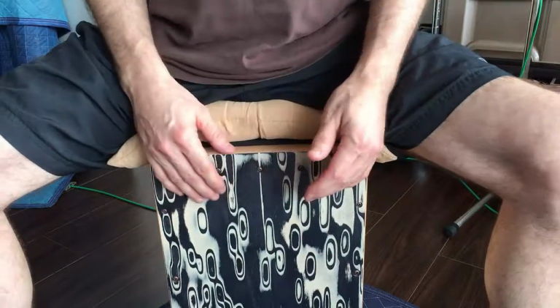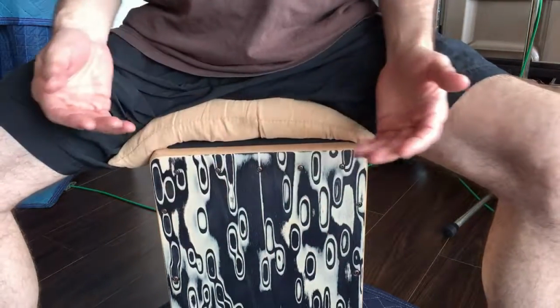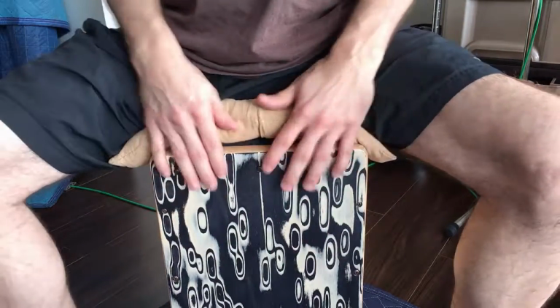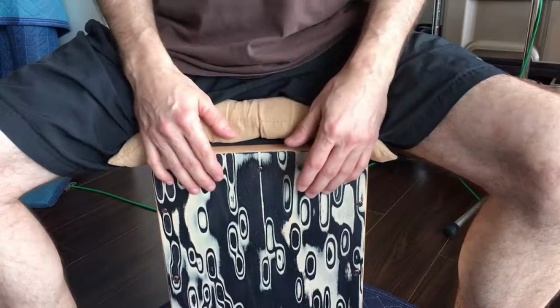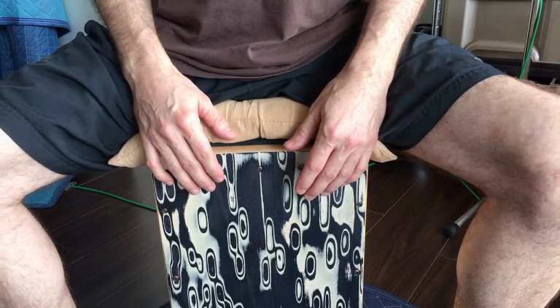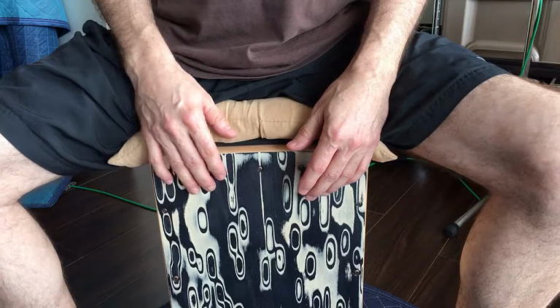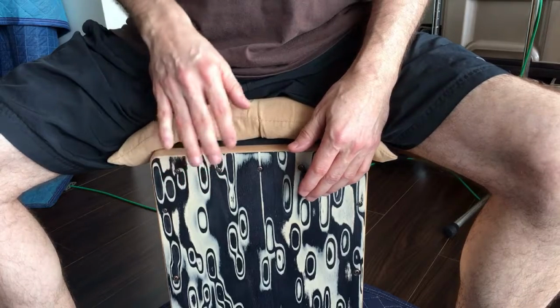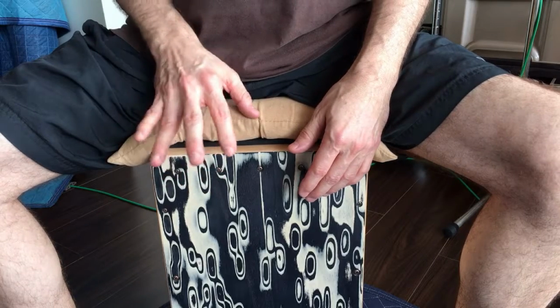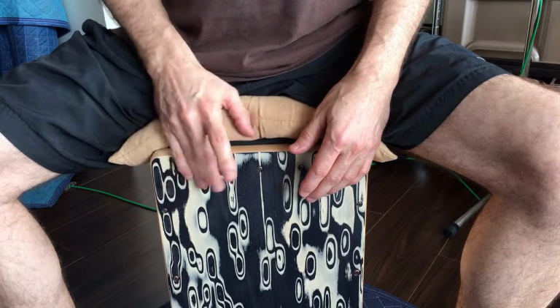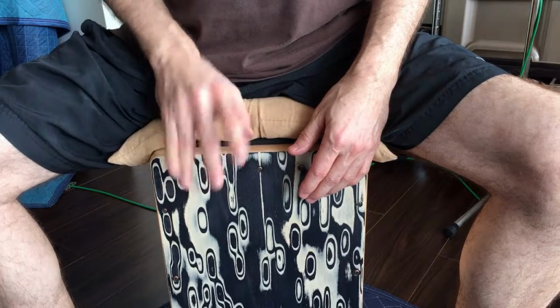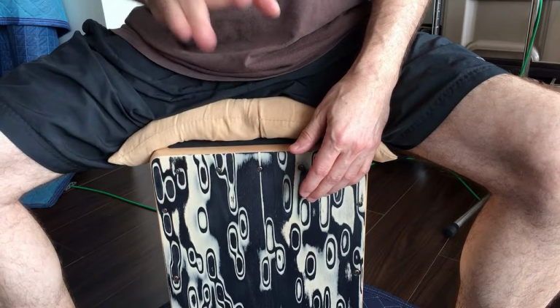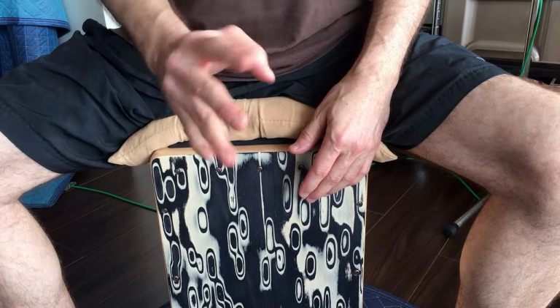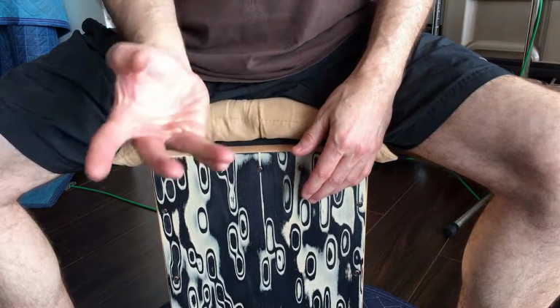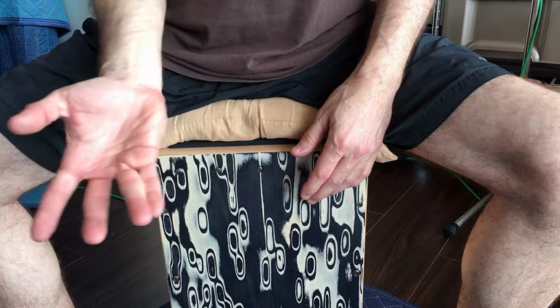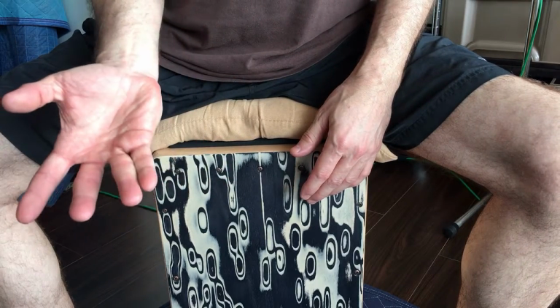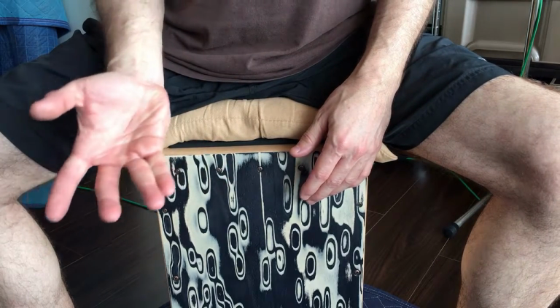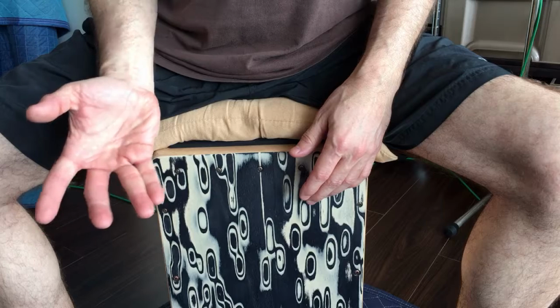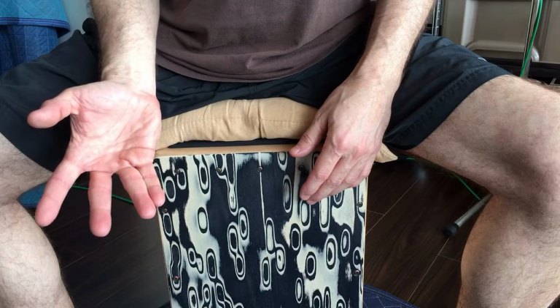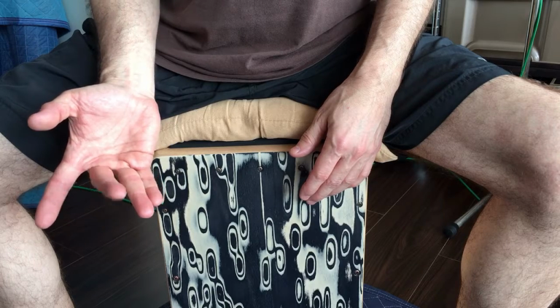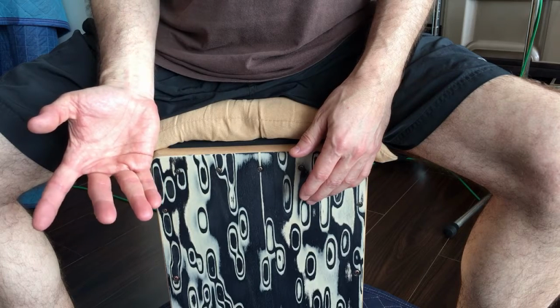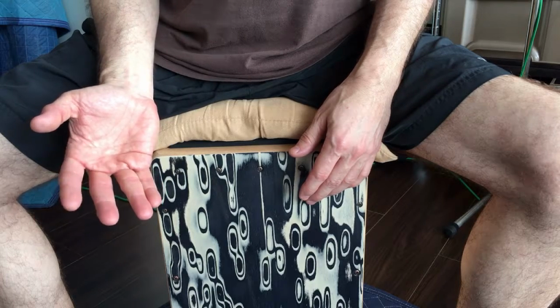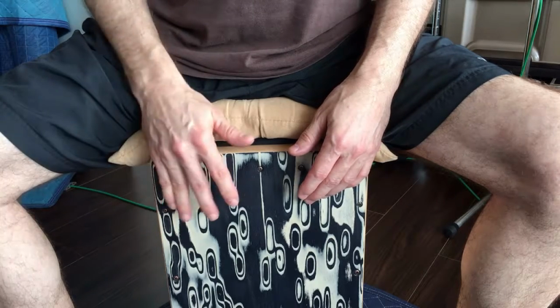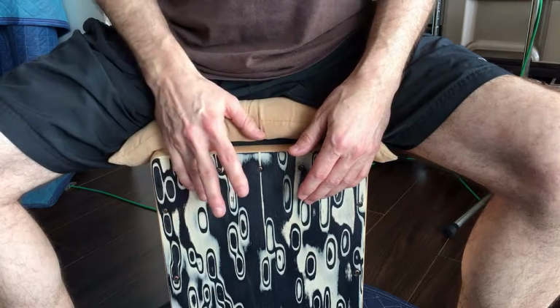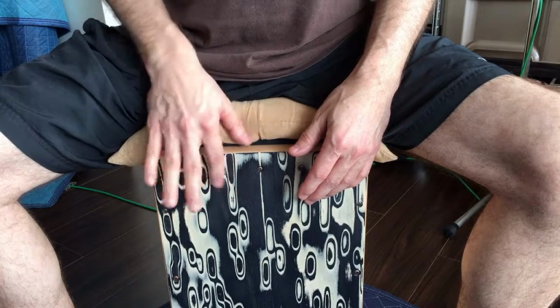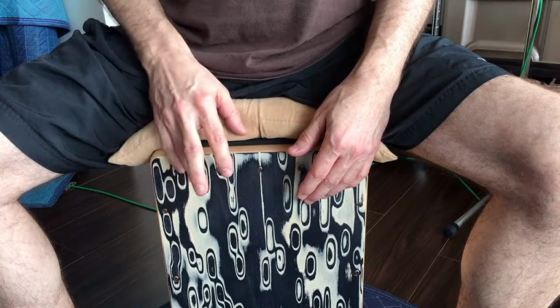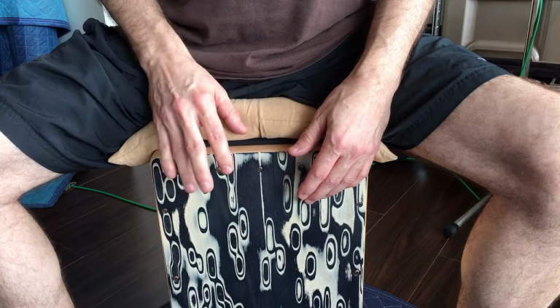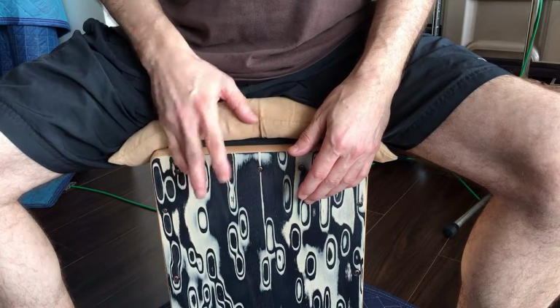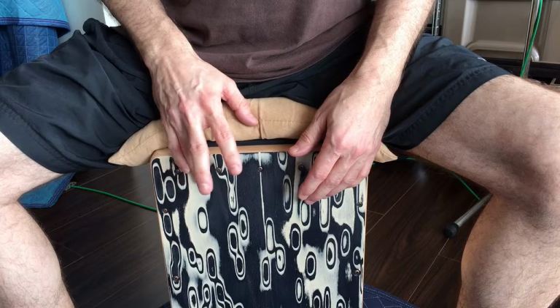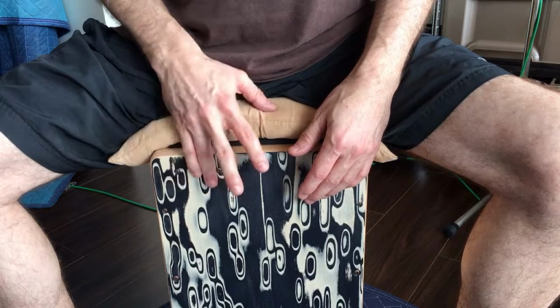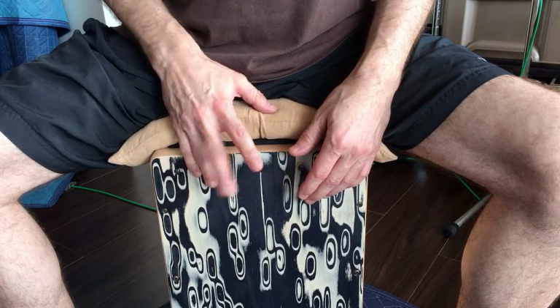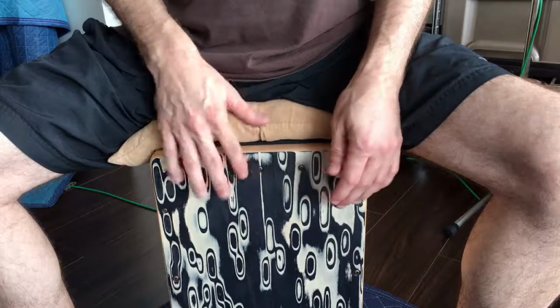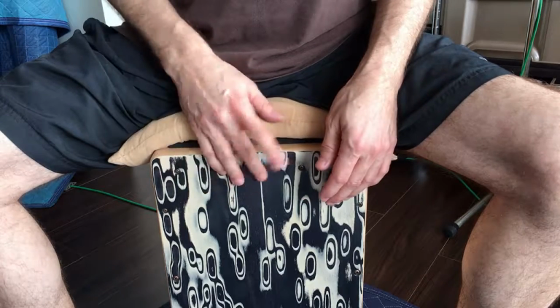The other one that I didn't do on the overhead shot was I do these two fingers together, then this index, then a middle, and an index. So: two, one, one, two, one.